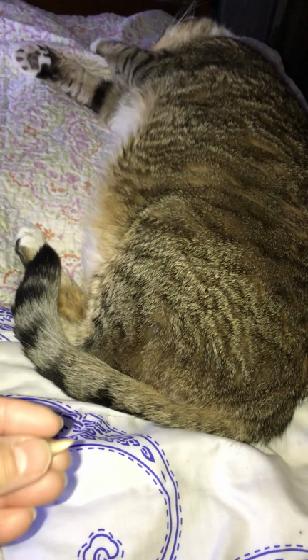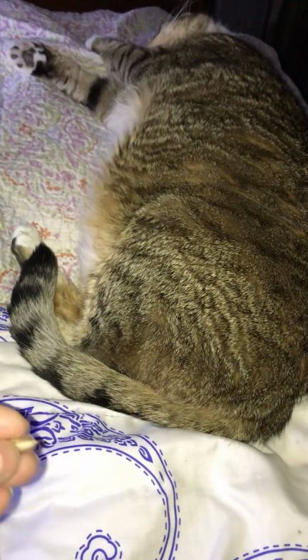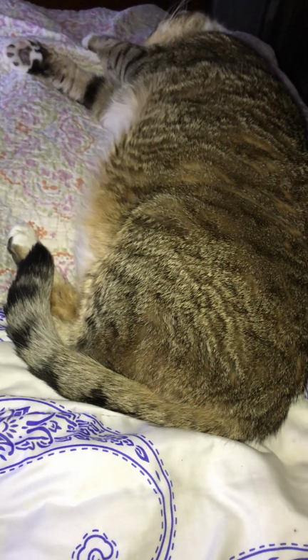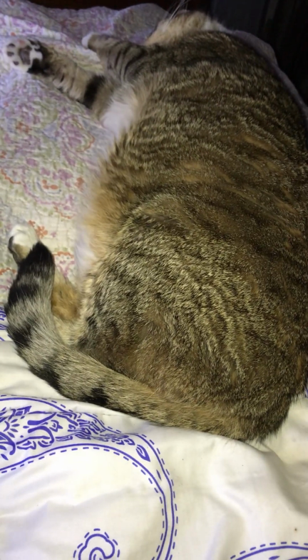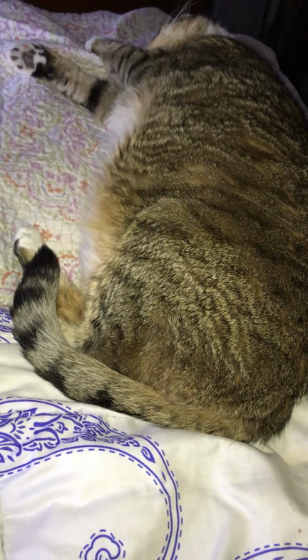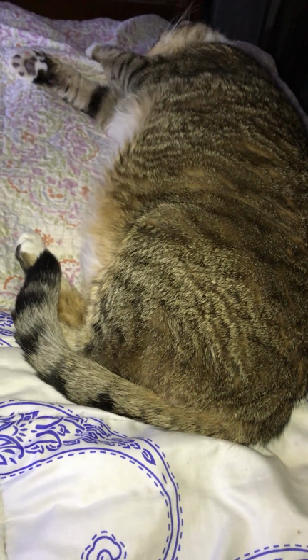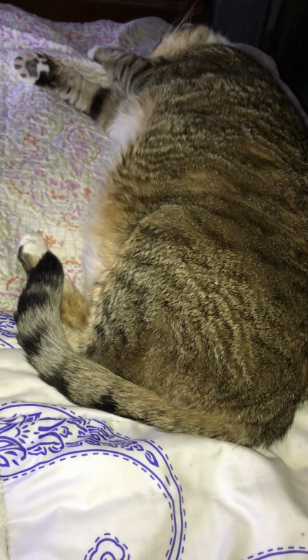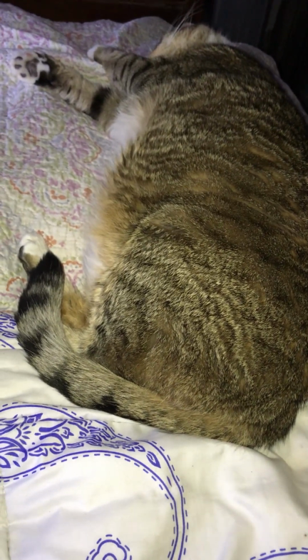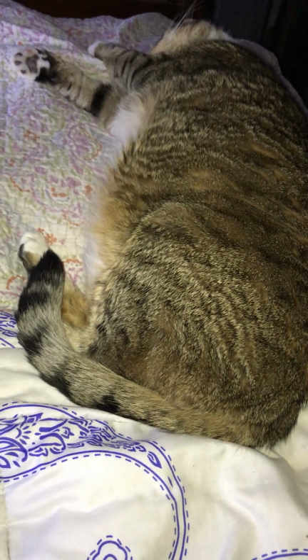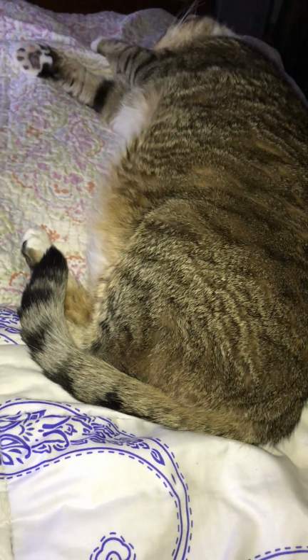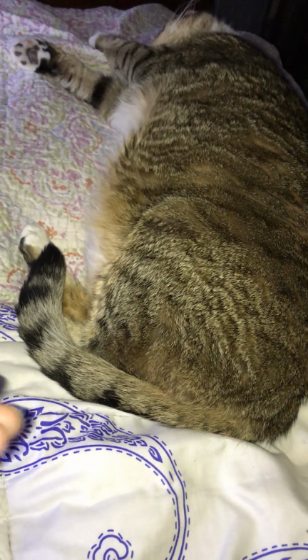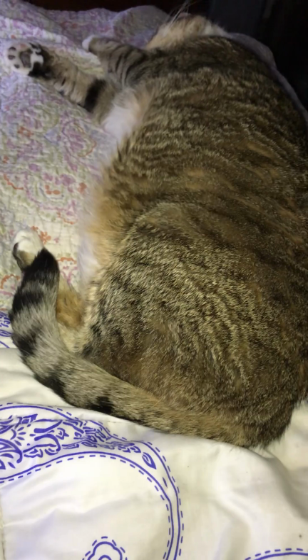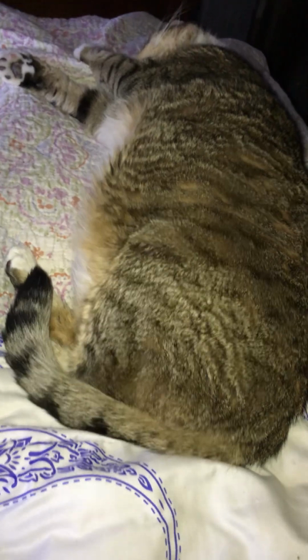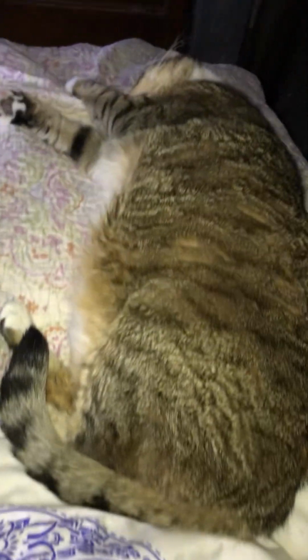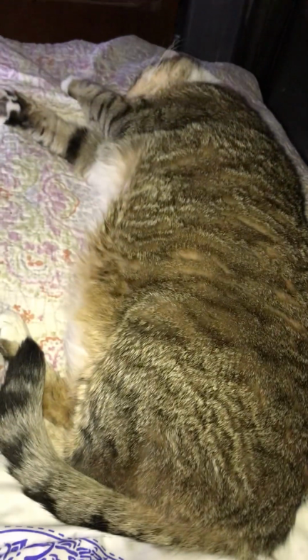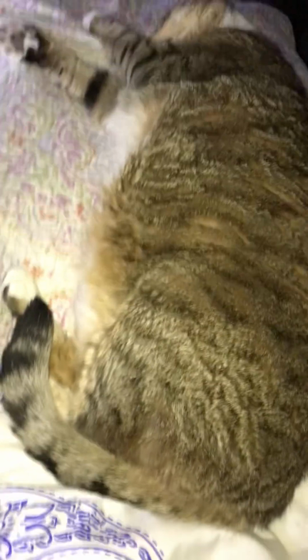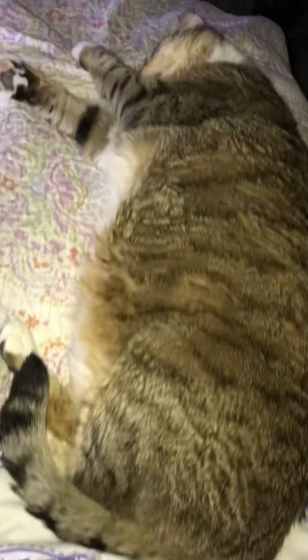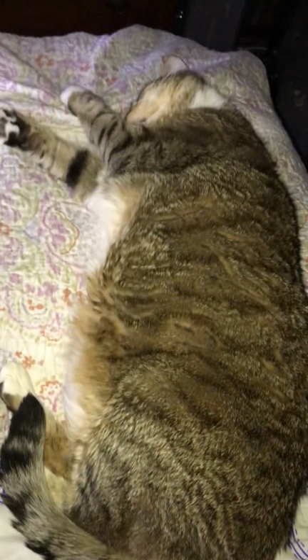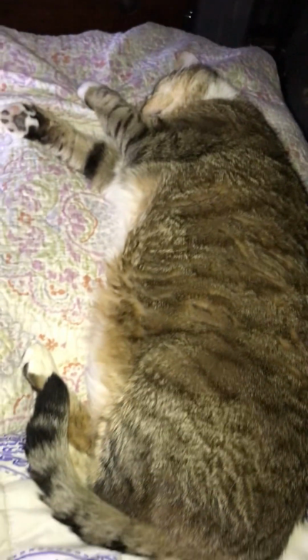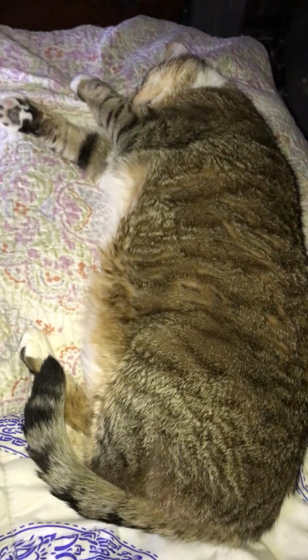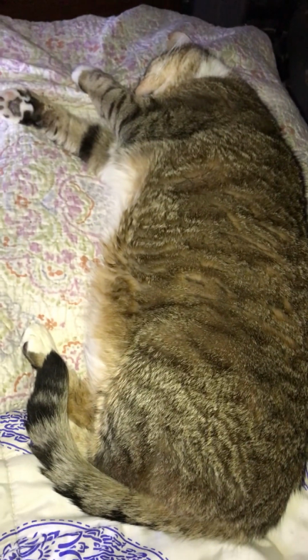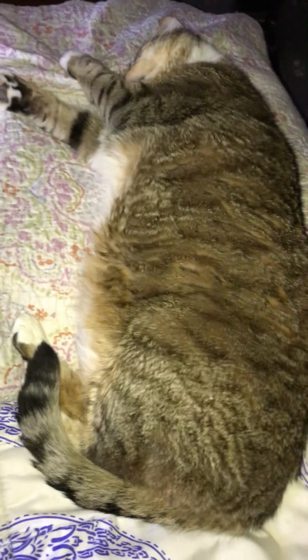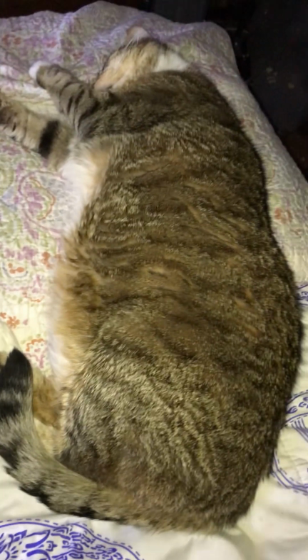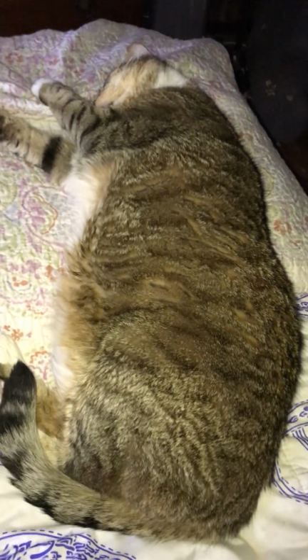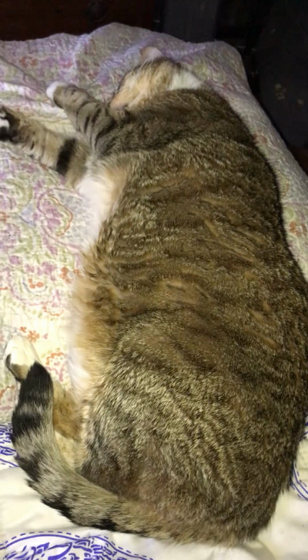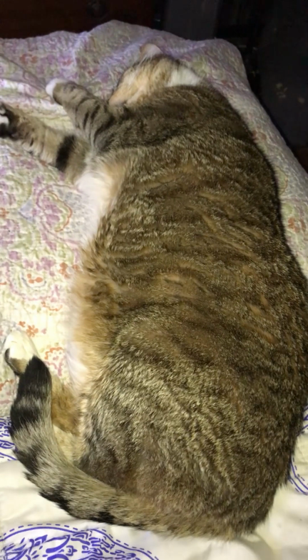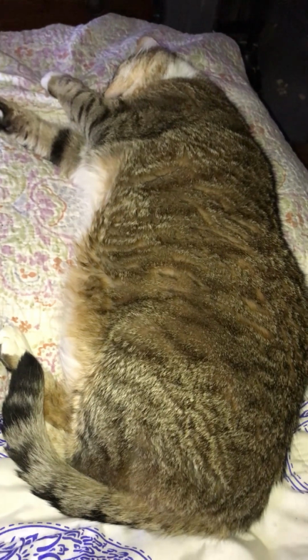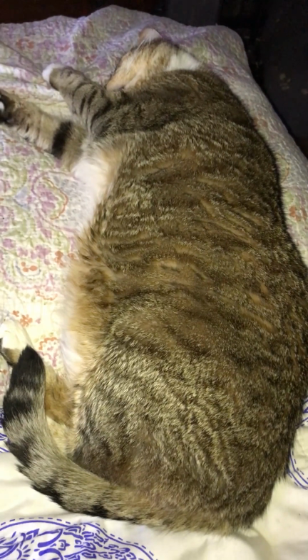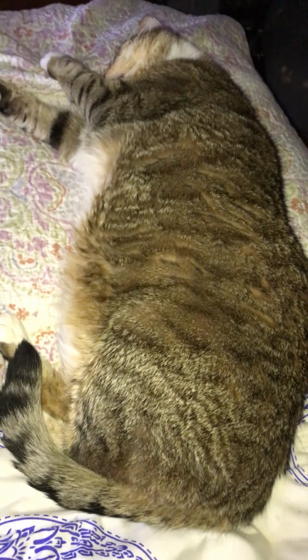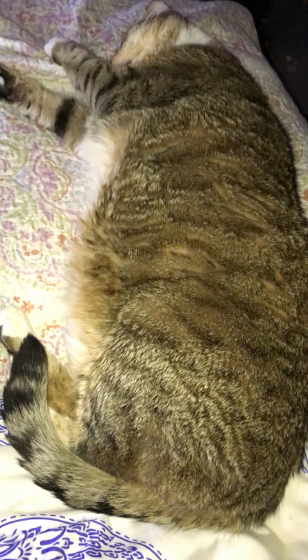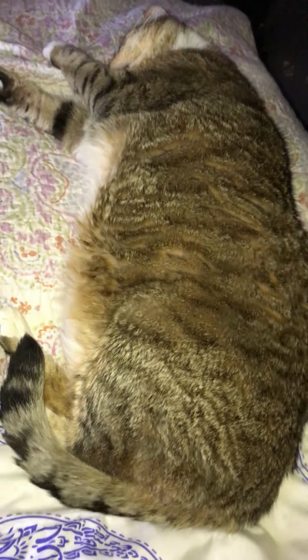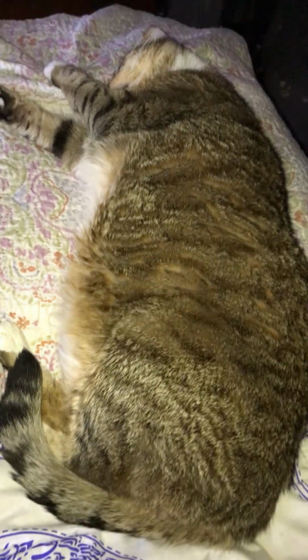Hey y'all, it's Kate at Kate's Garden Chicken and Cat Rambles, and I'm just showing off a little bit of my fat cat Soxy here. He's about probably a good 20 pounds, maybe more. He's a big guy, he's 8.